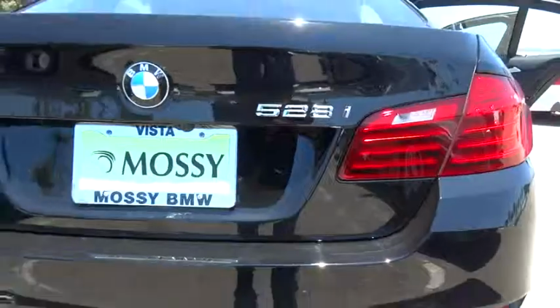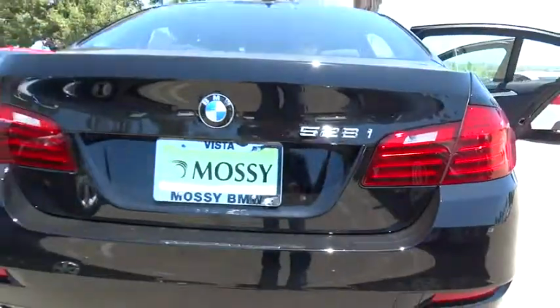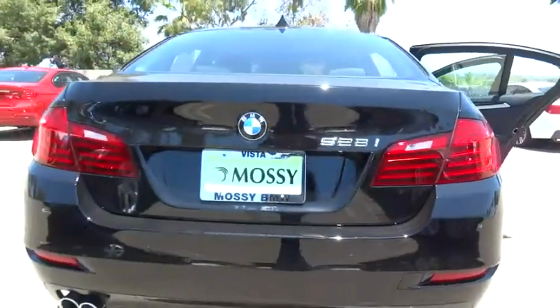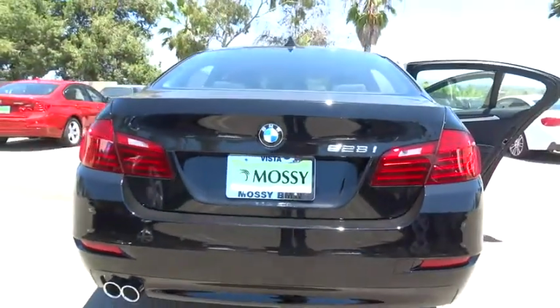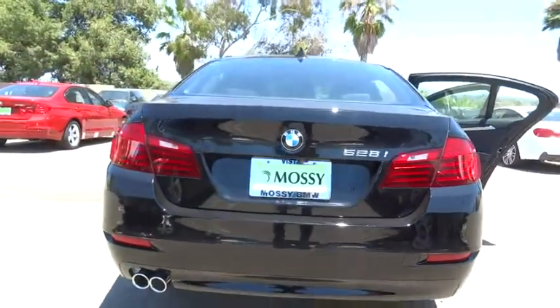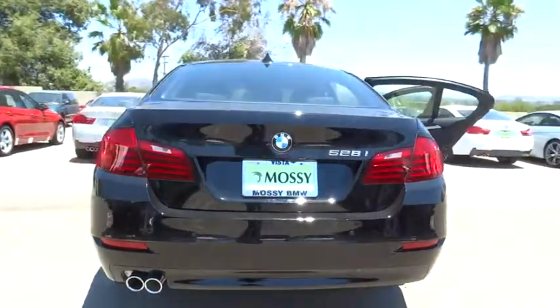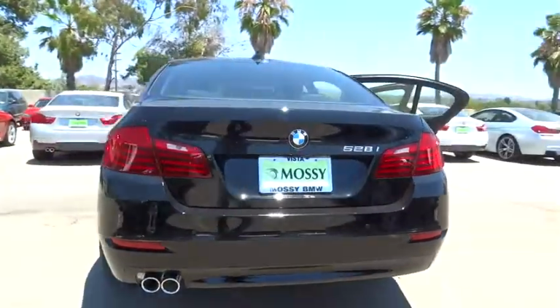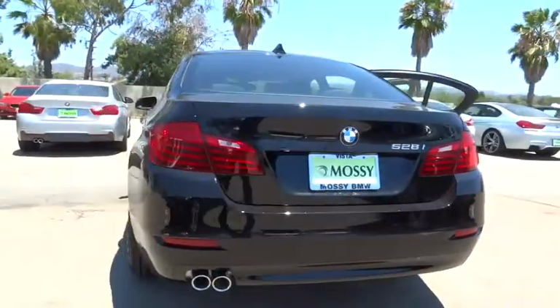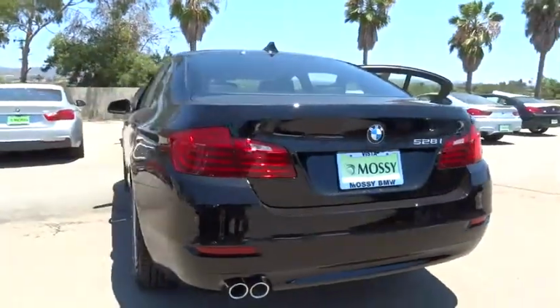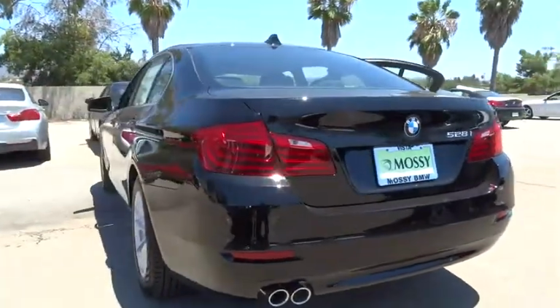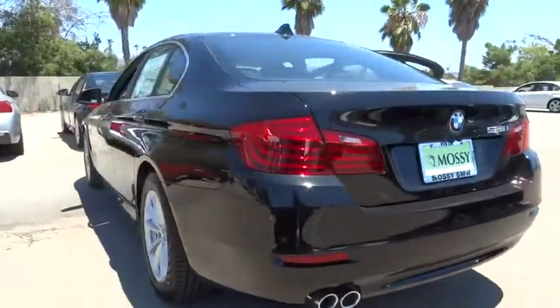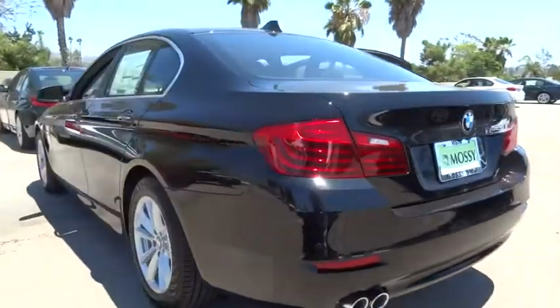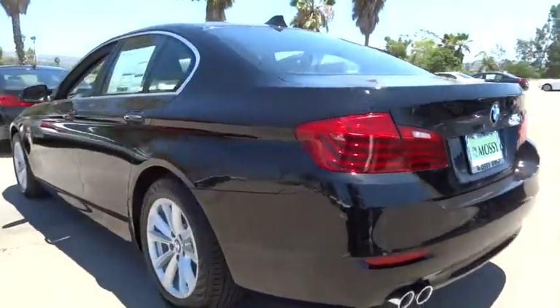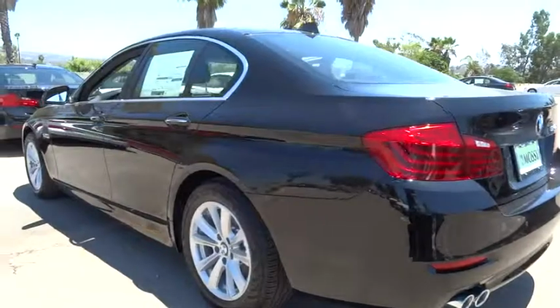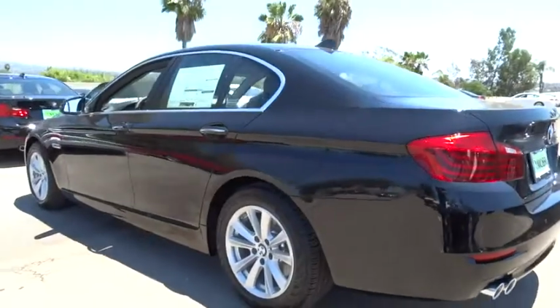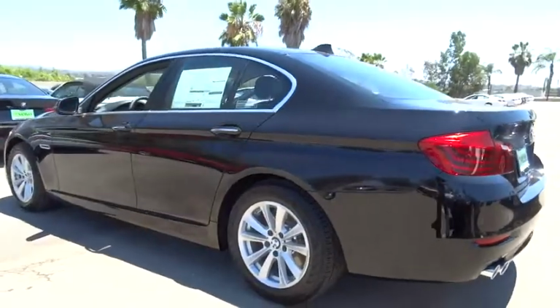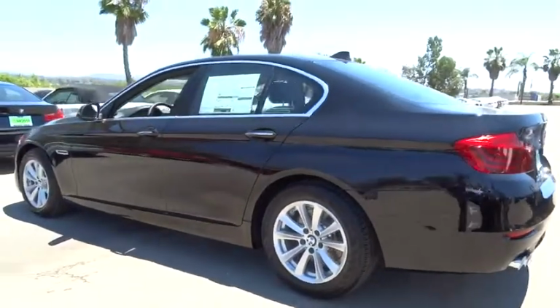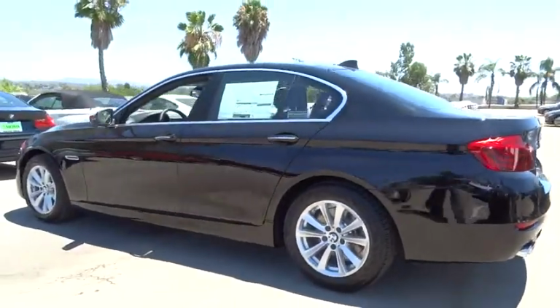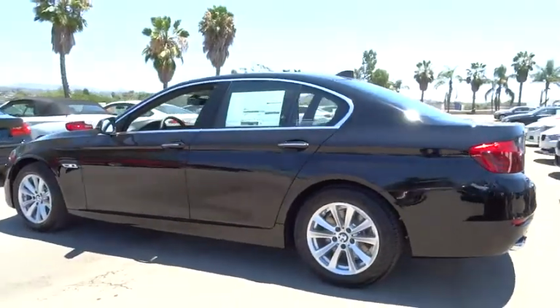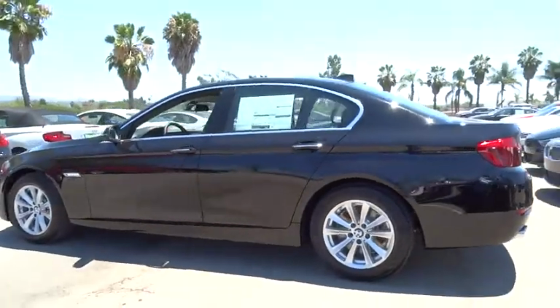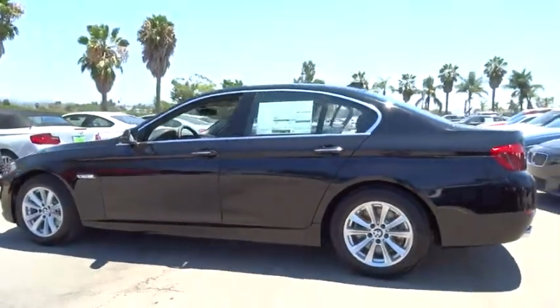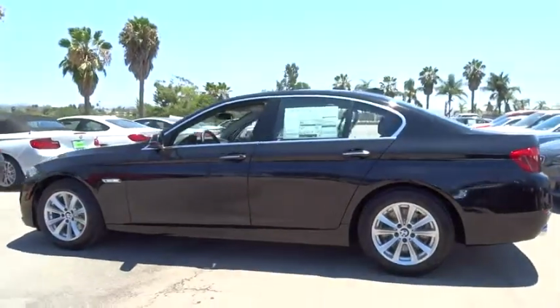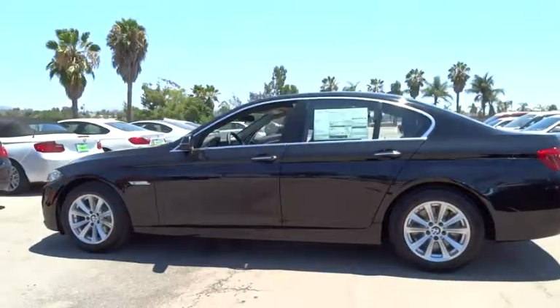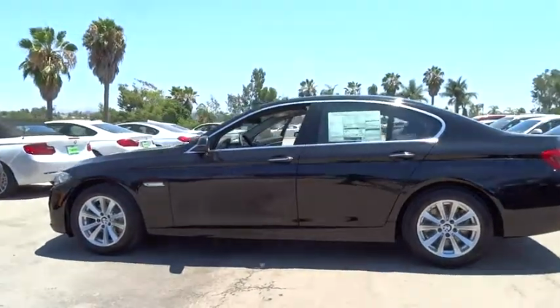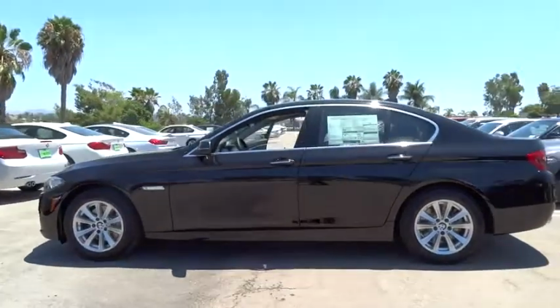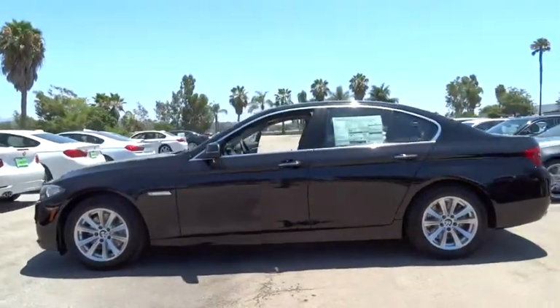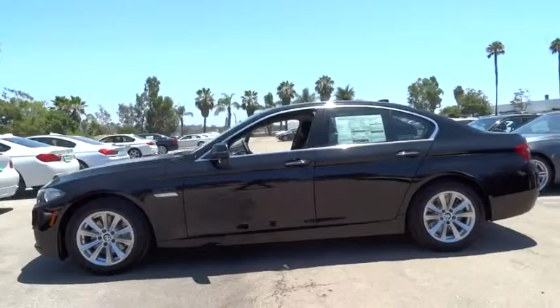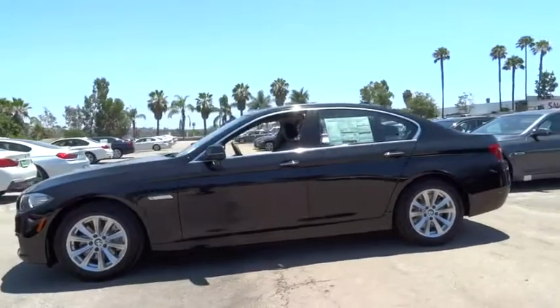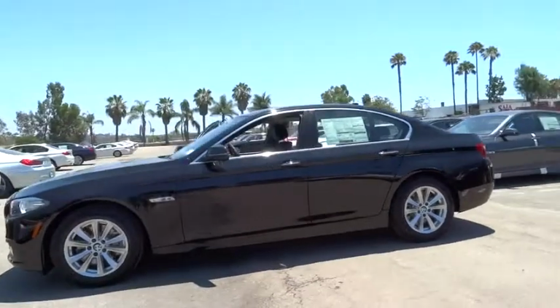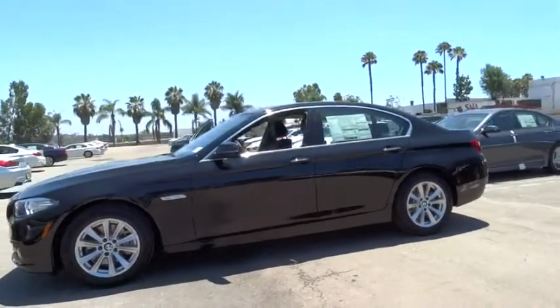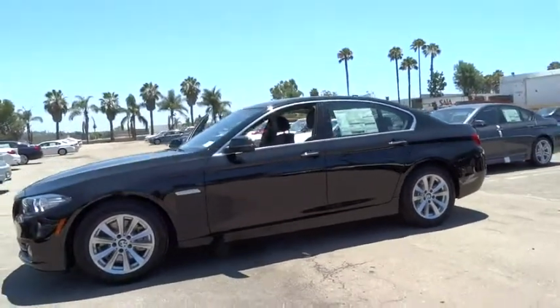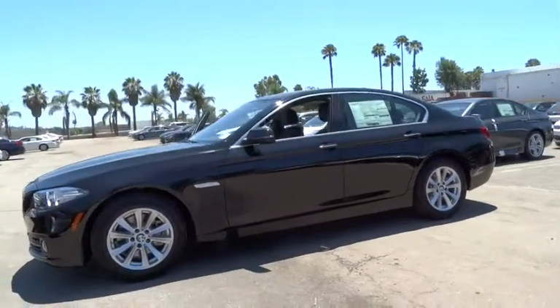2015 5 Series. The 5 Series incorporates bold styling cues that departed from BMW's traditional styling language. If you are looking for excitement and boldness, the 5 is for you.